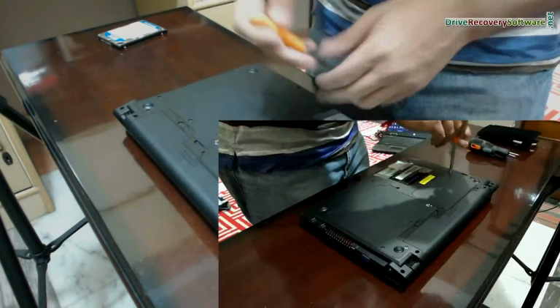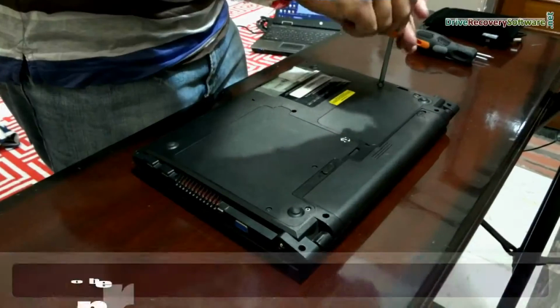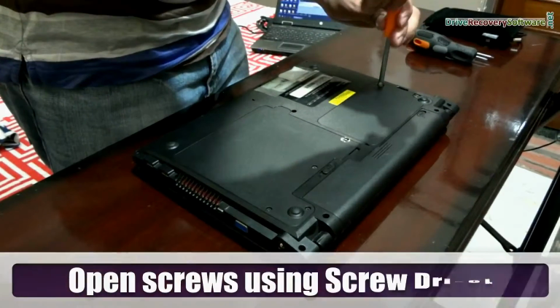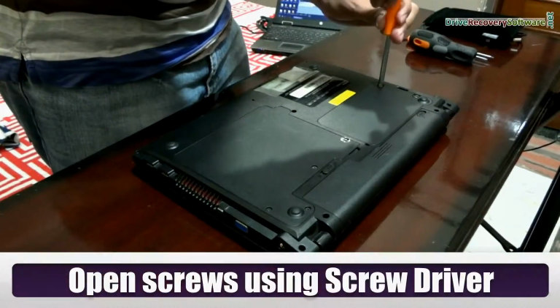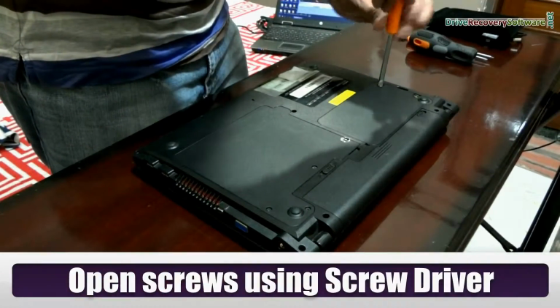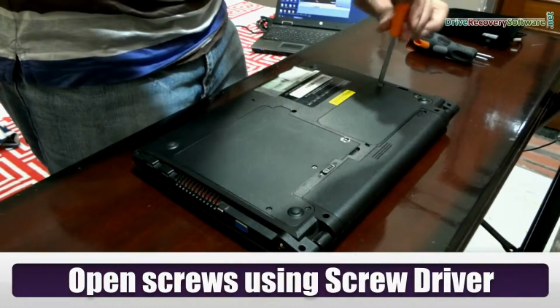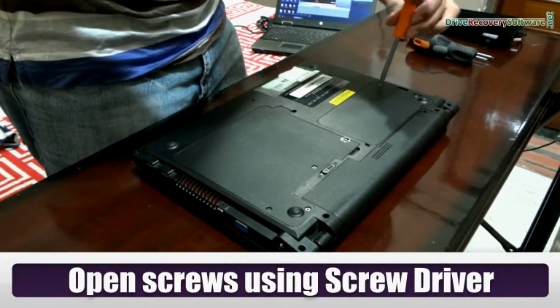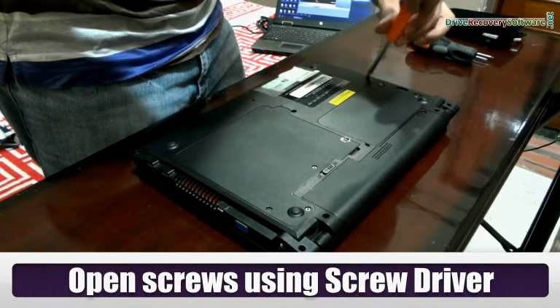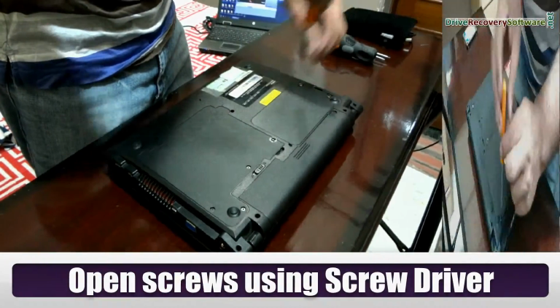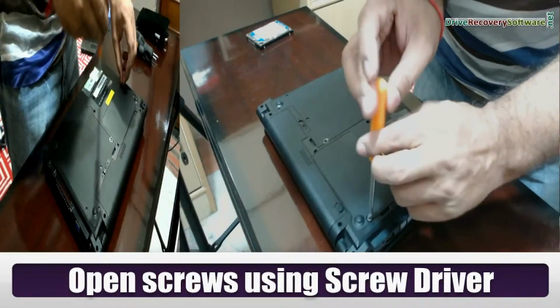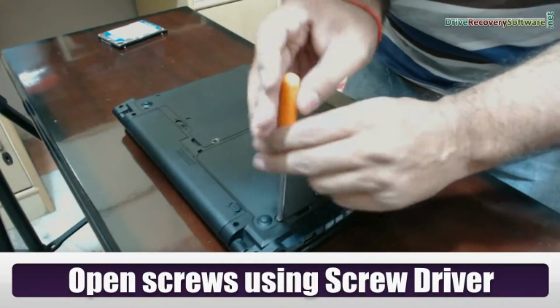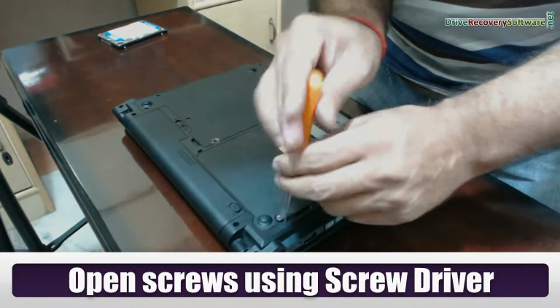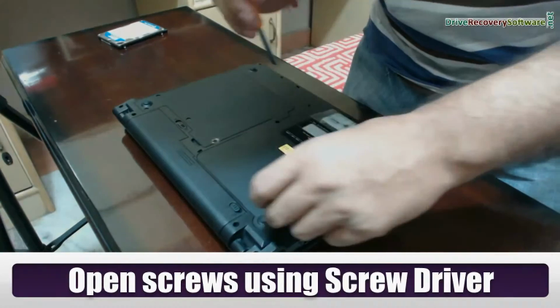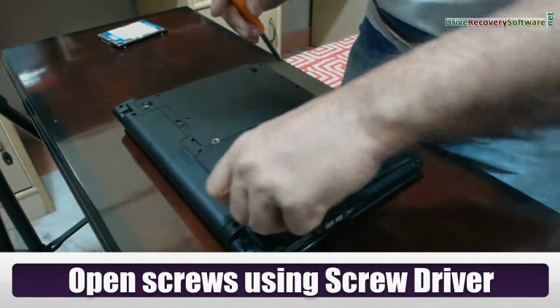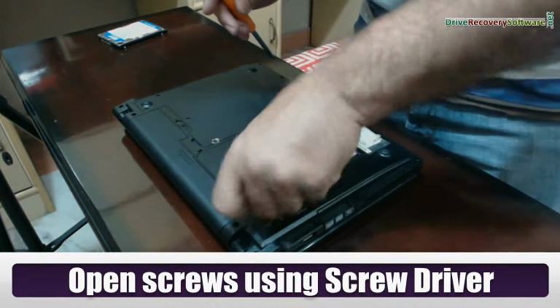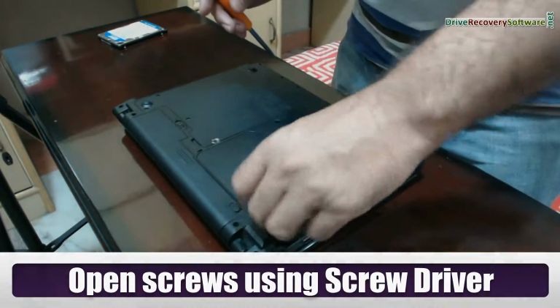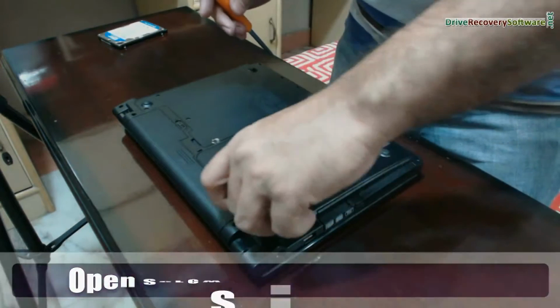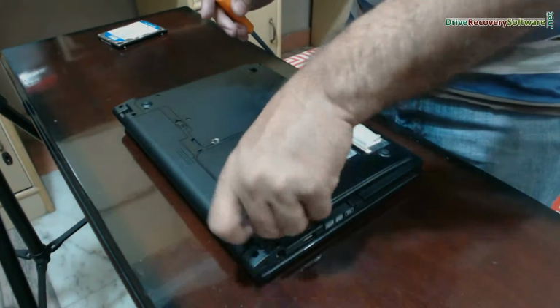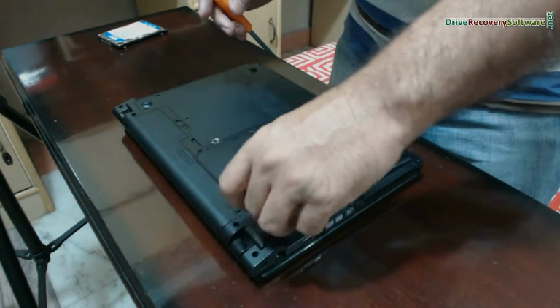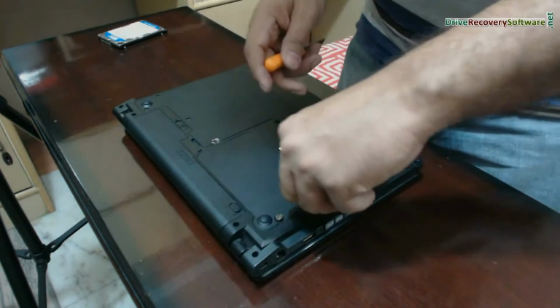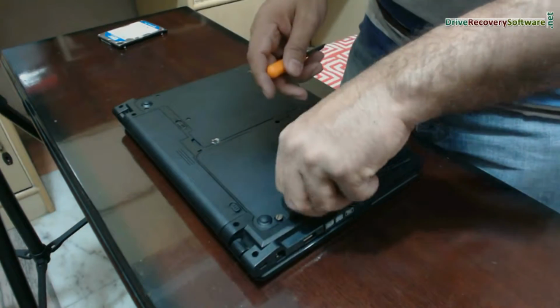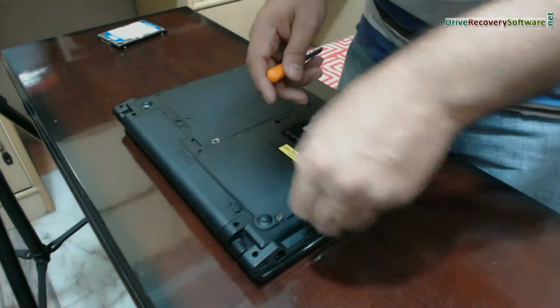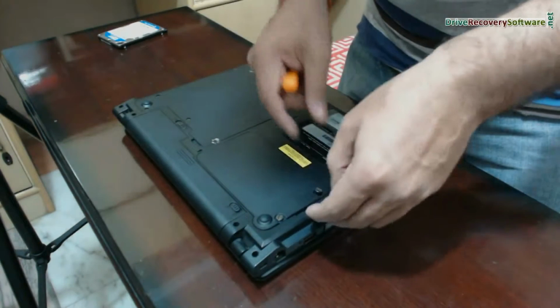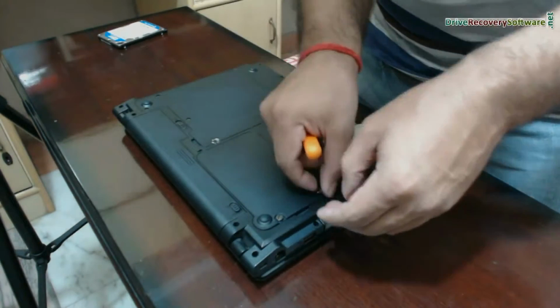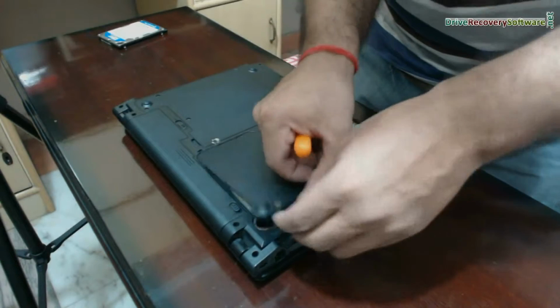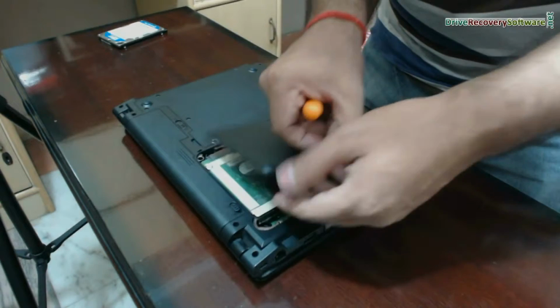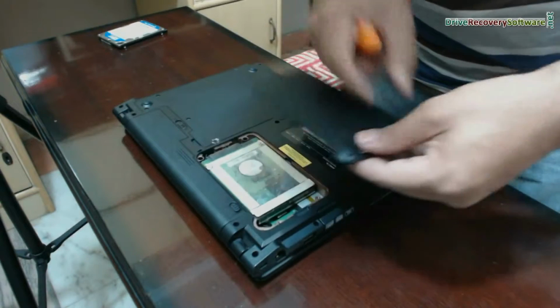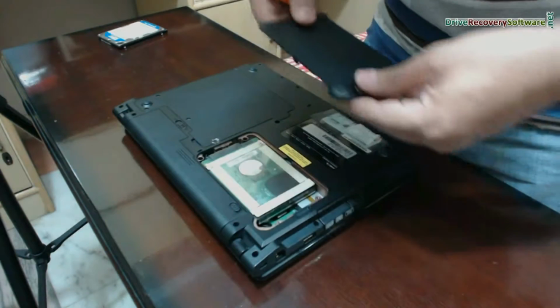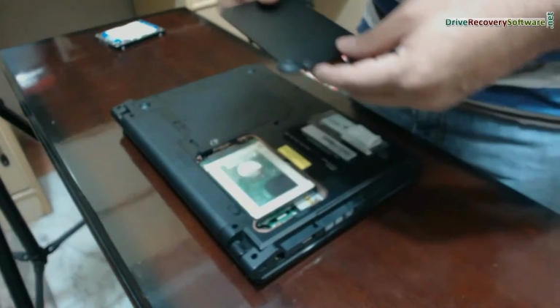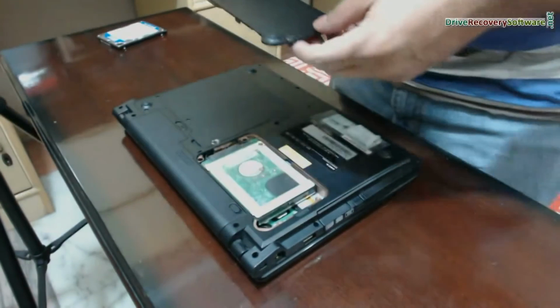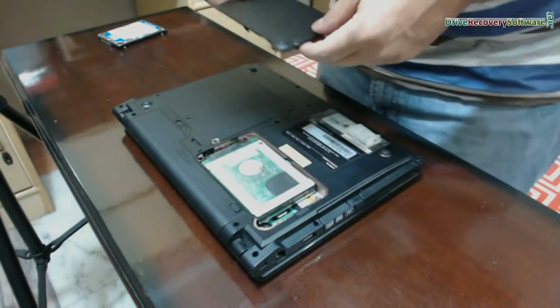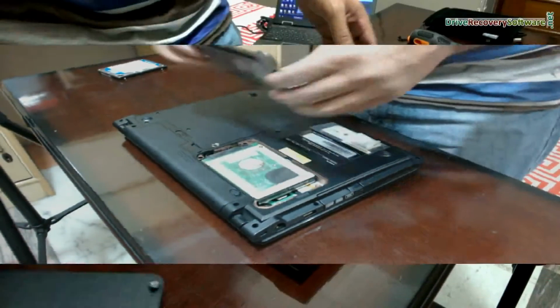Now open these screws using a screwdriver to remove the cover. In any case, do not apply any force on laptop screws — generally they are not so tight. Now we have opened this.